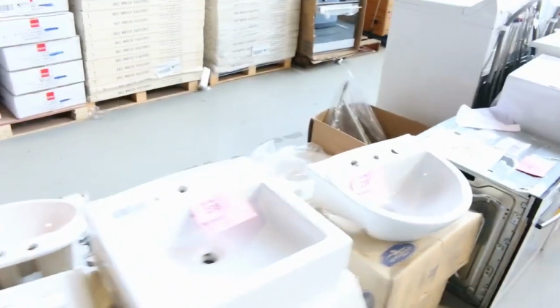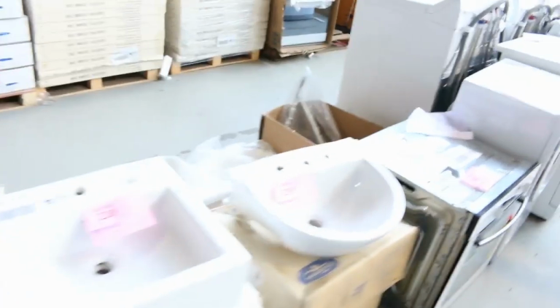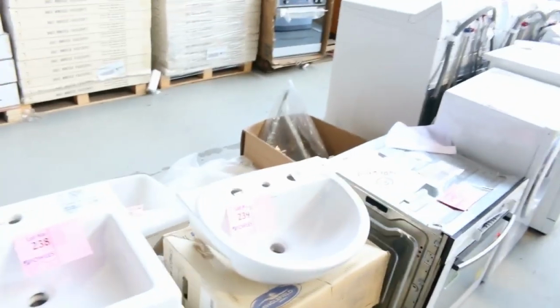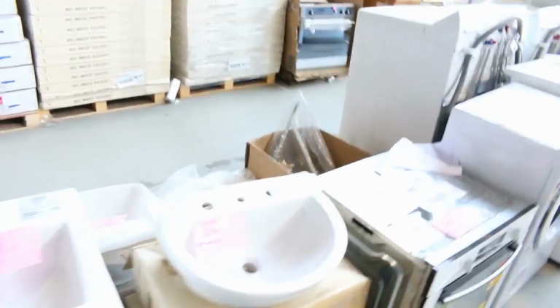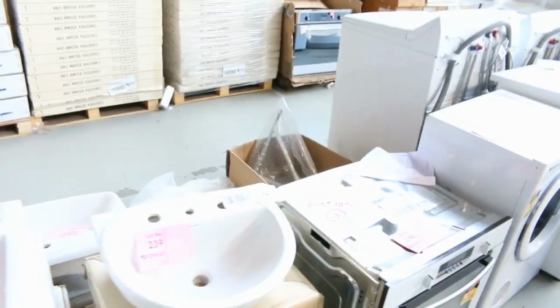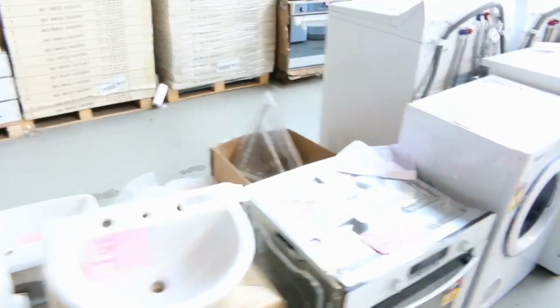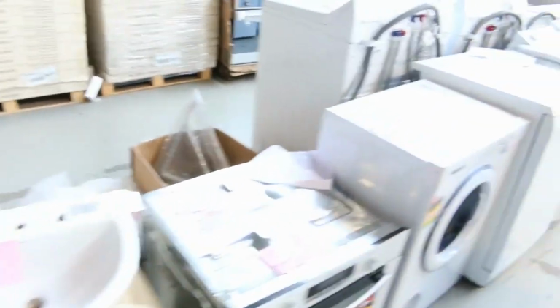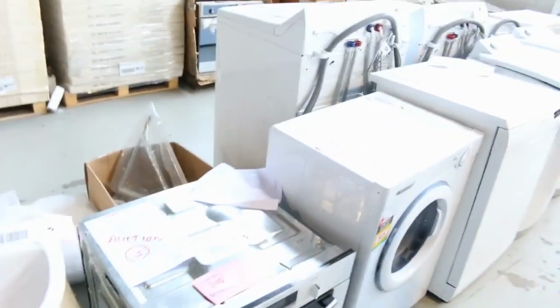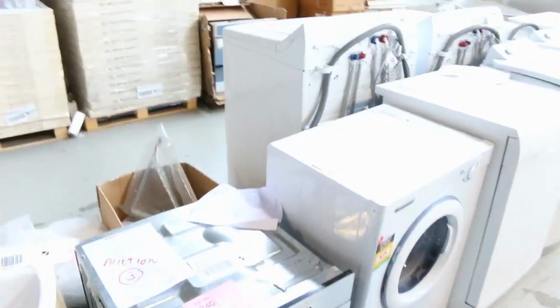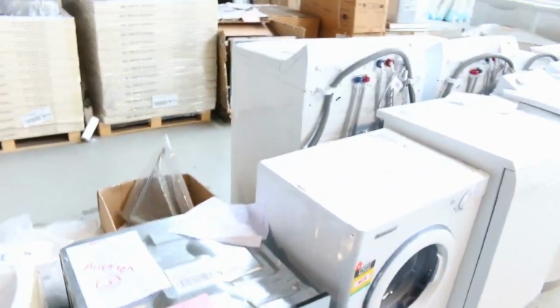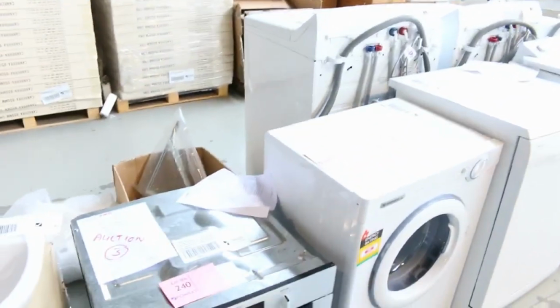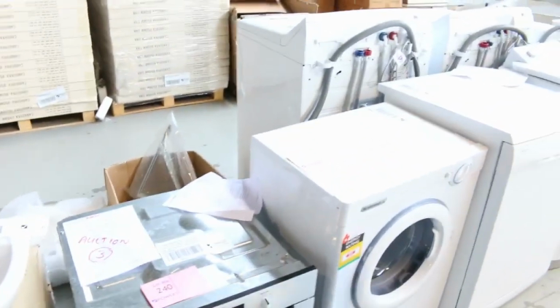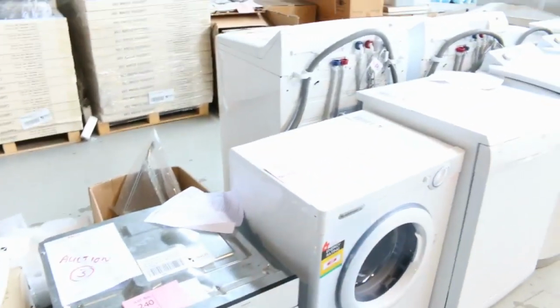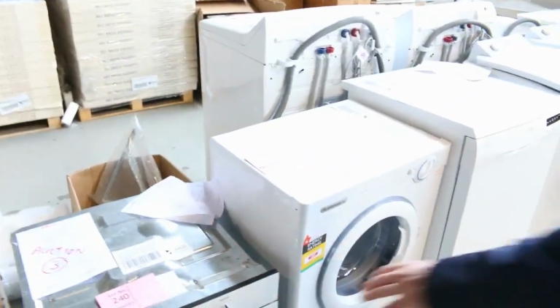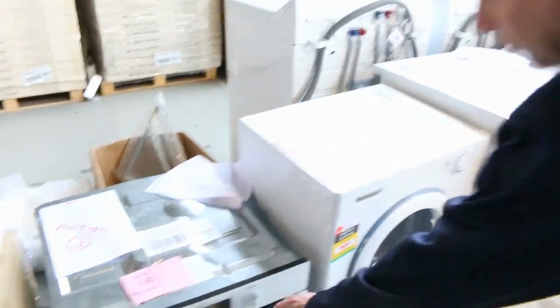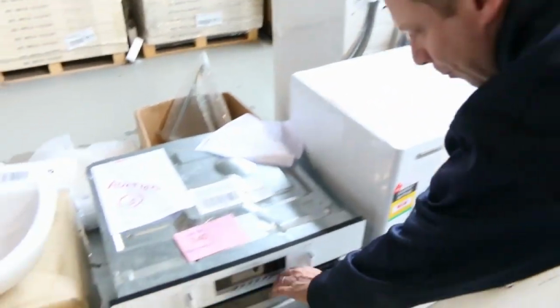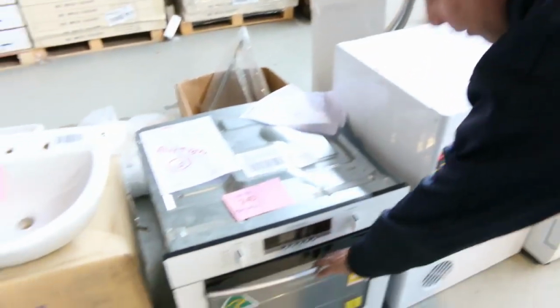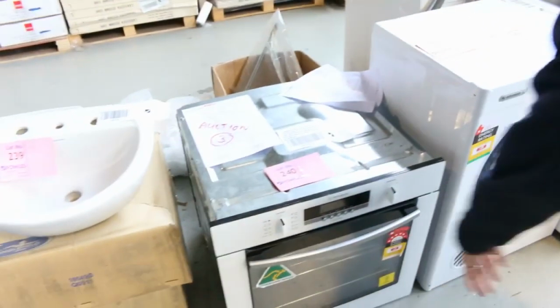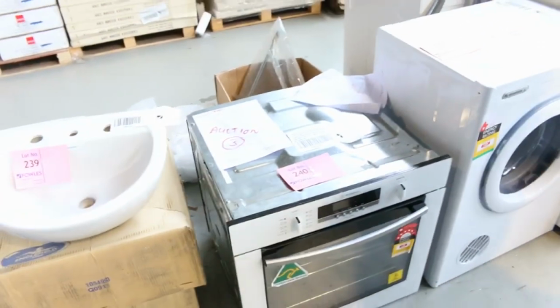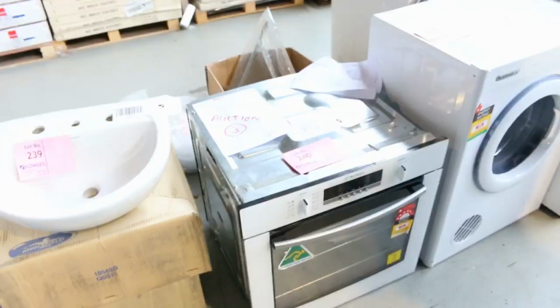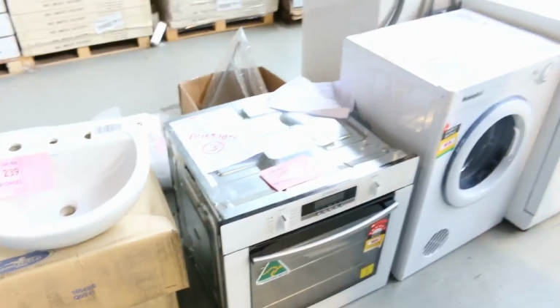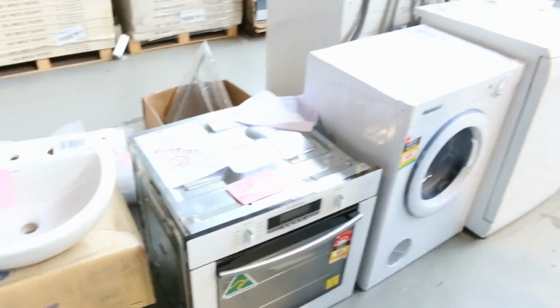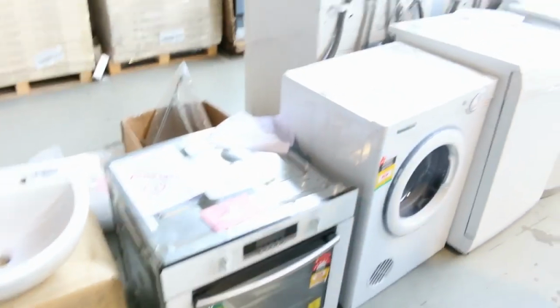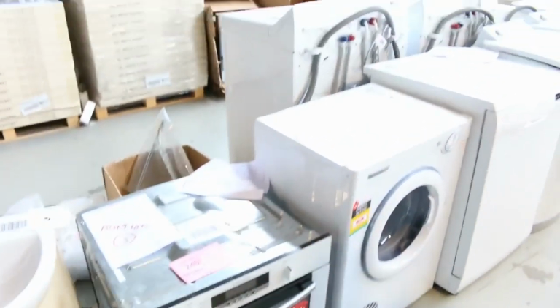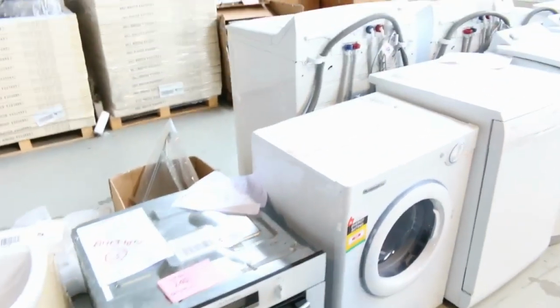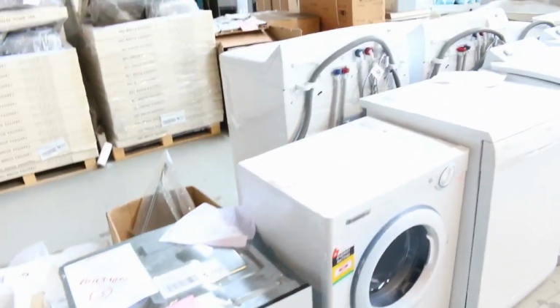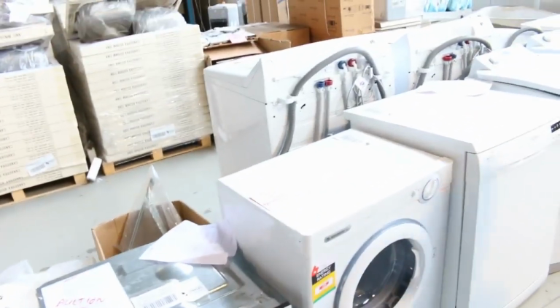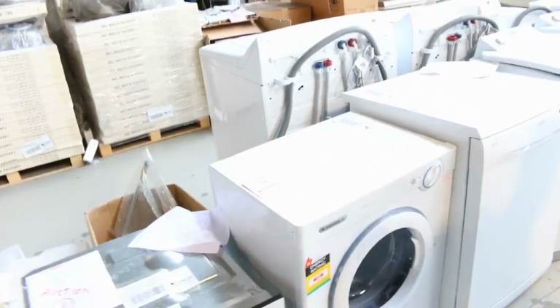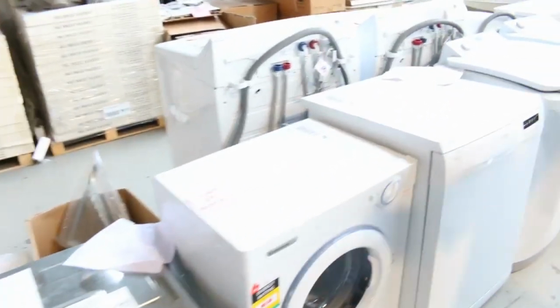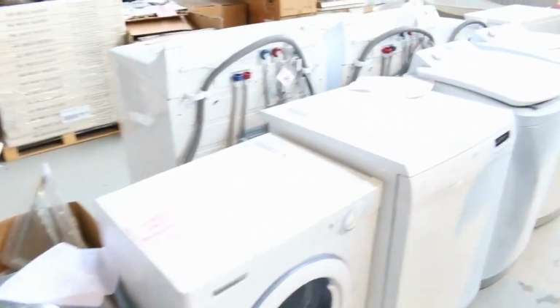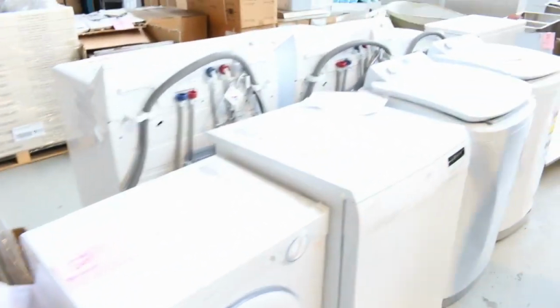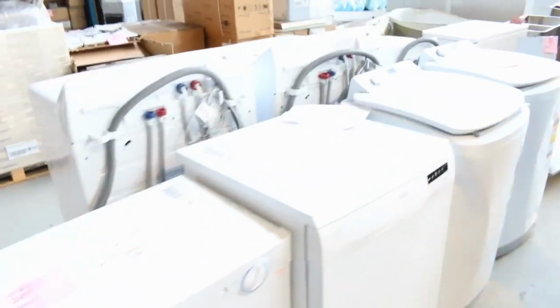We've got some beautiful appliances from Westinghouse, Electrolux and Simpson. Beautiful little pyrolytic oven there — probably around the $500 mark. That'll bid too.